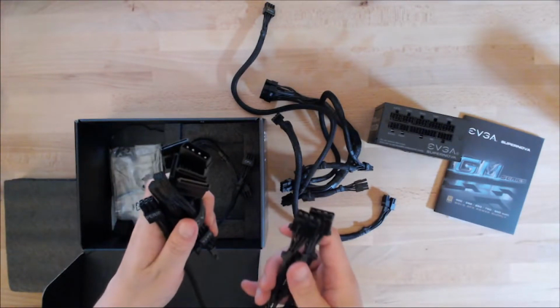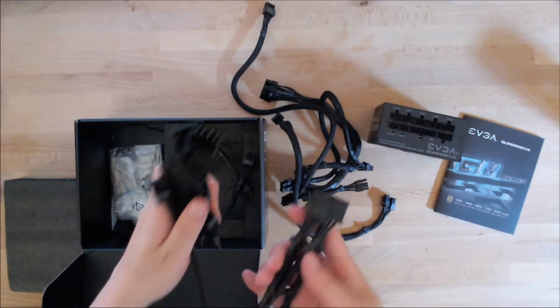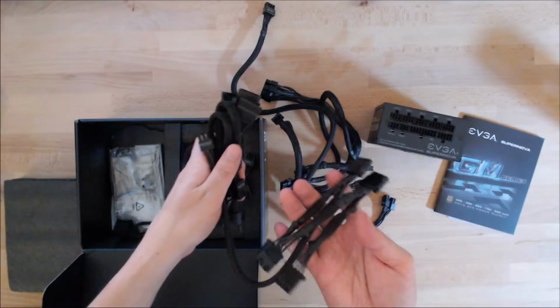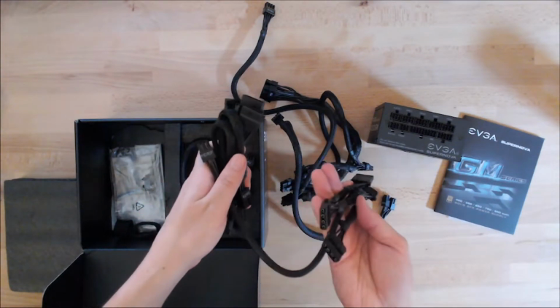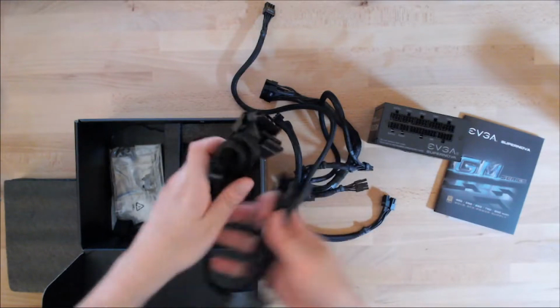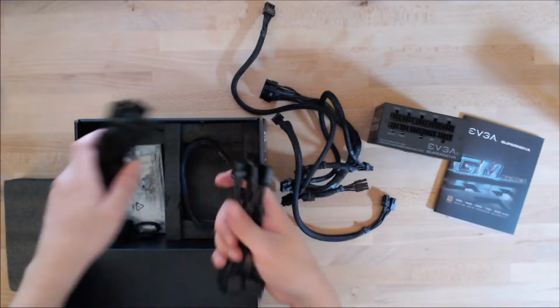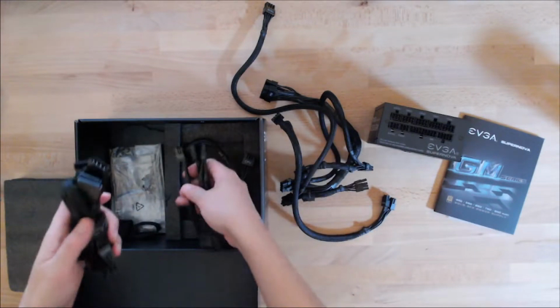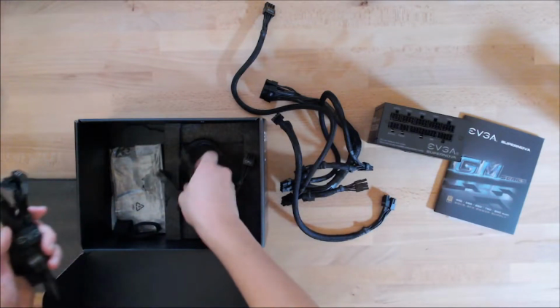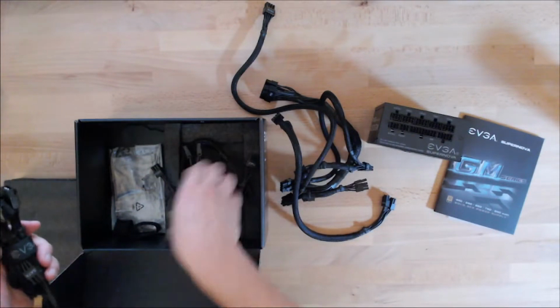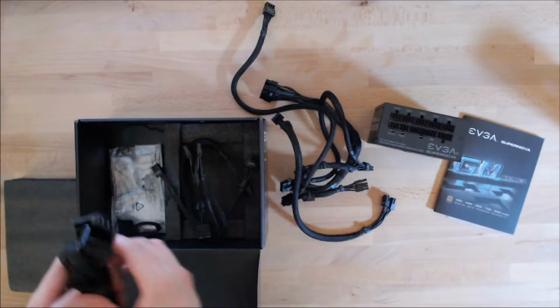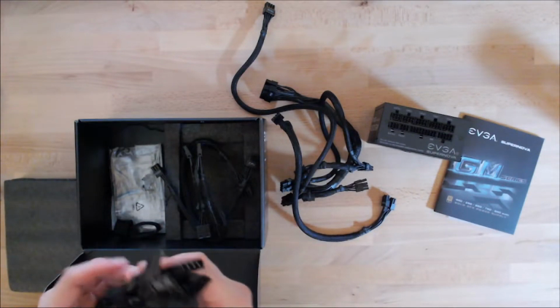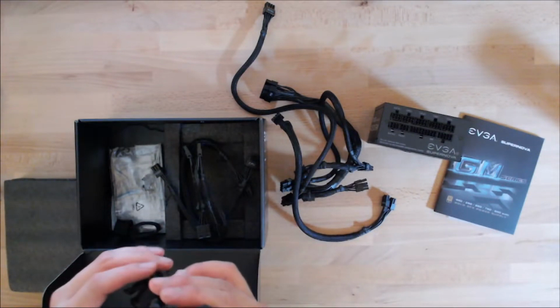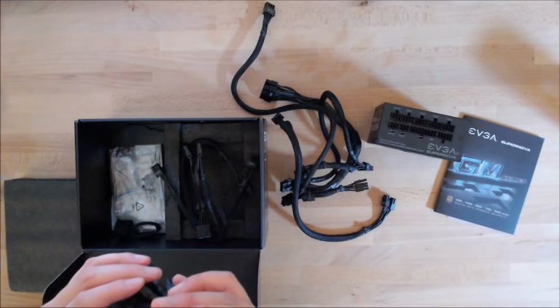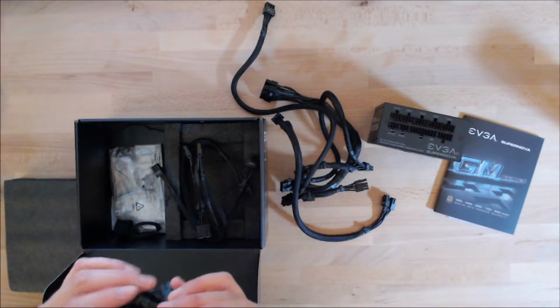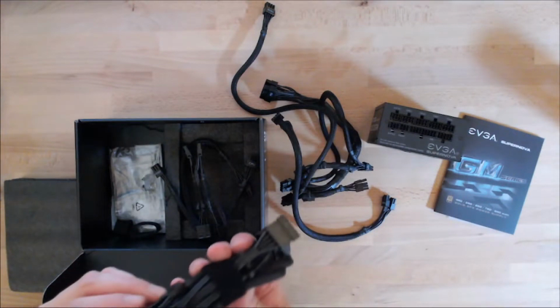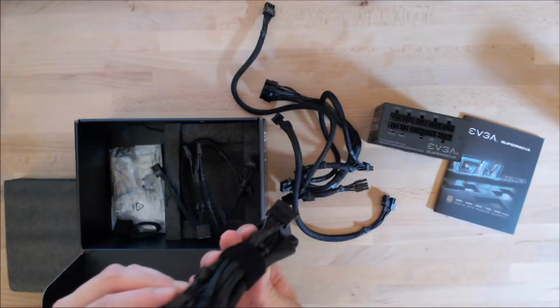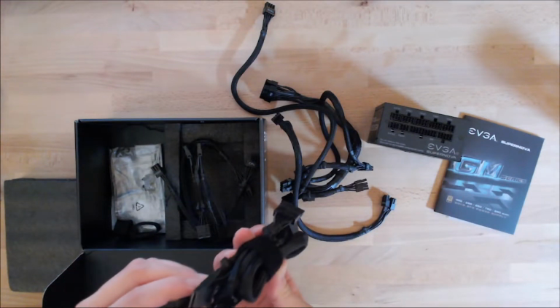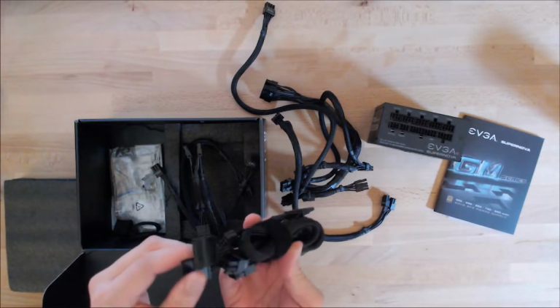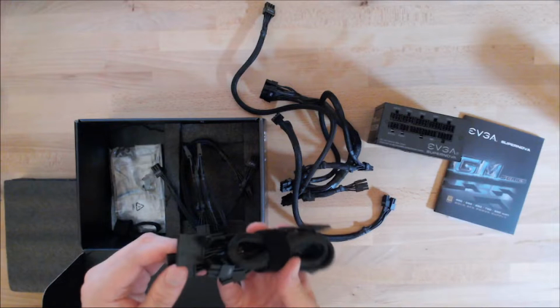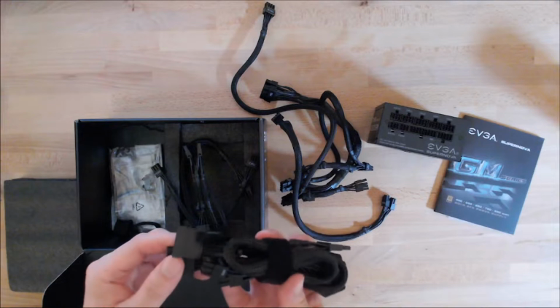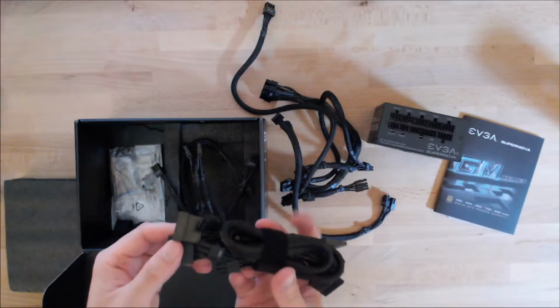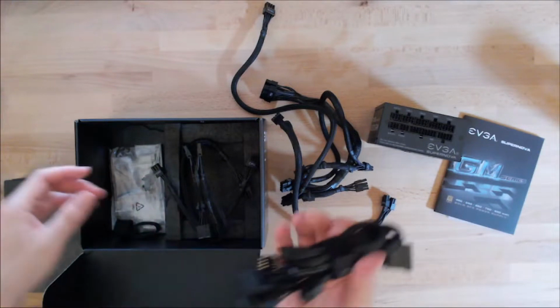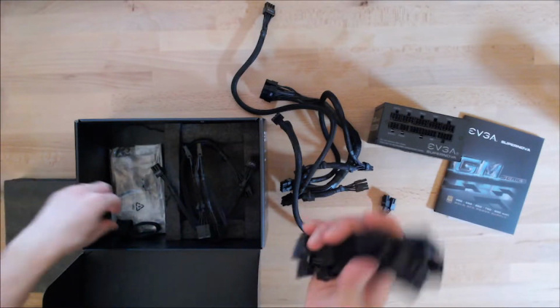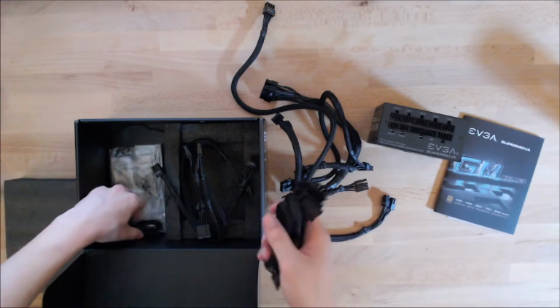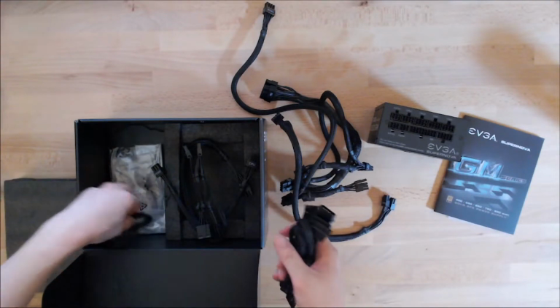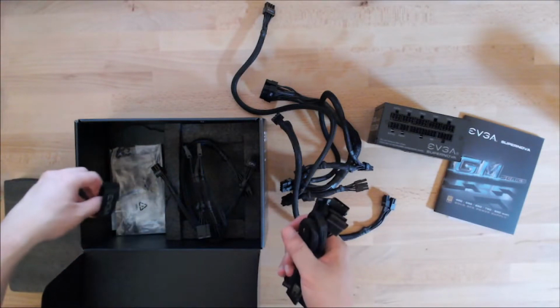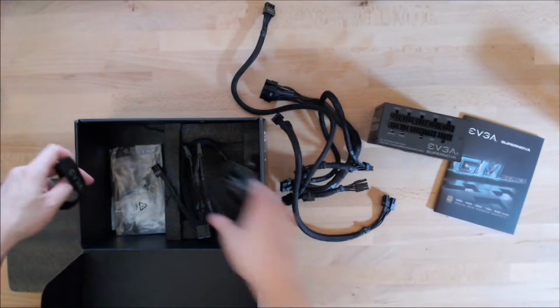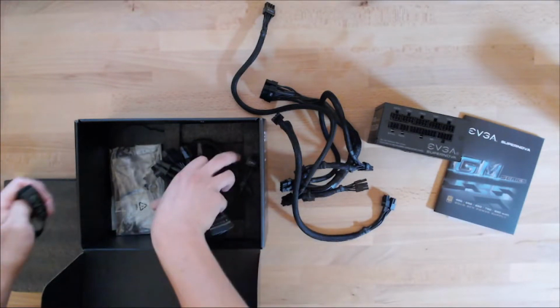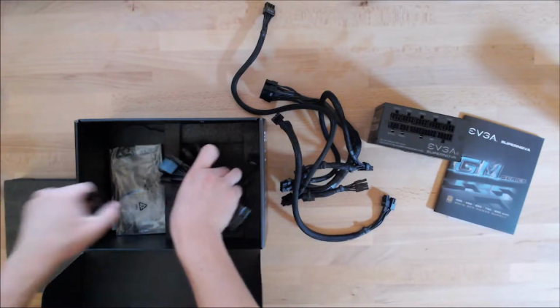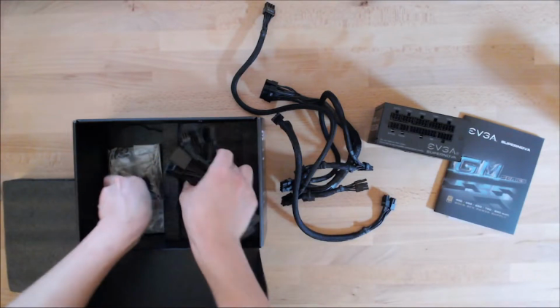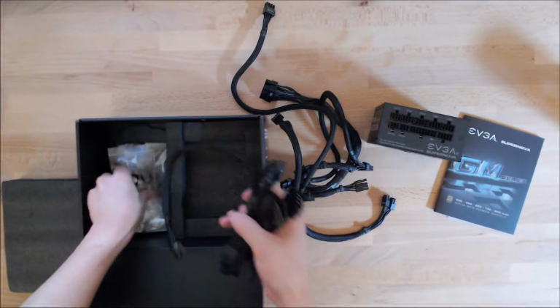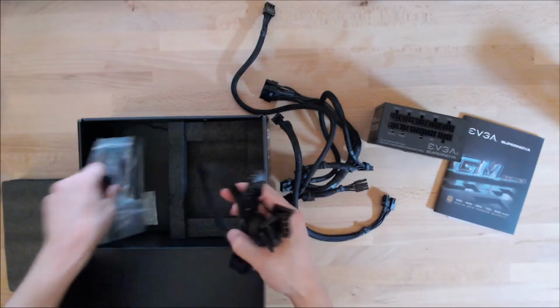You've got the peripheral cable here, which I'm not going to need, and you've got the various SATA-related cables. I'm not going to use those, so I'll just pull those back in the box.